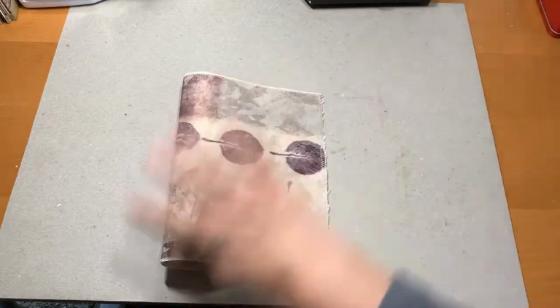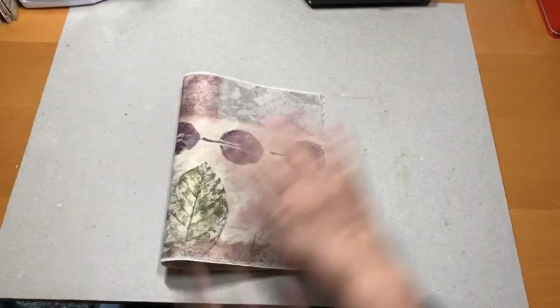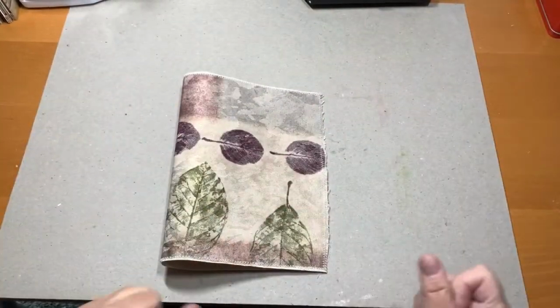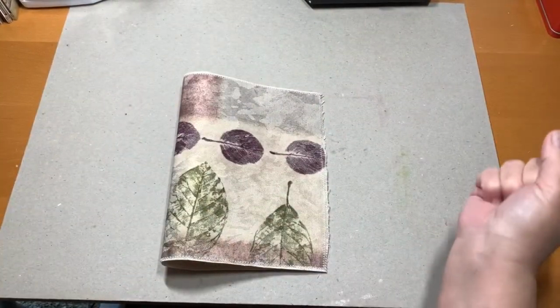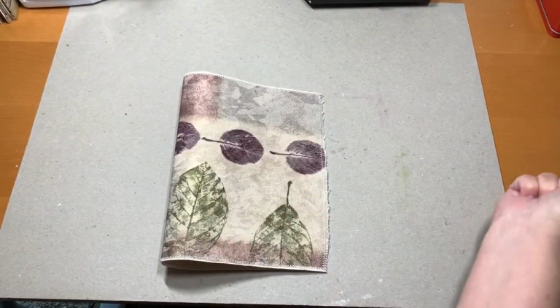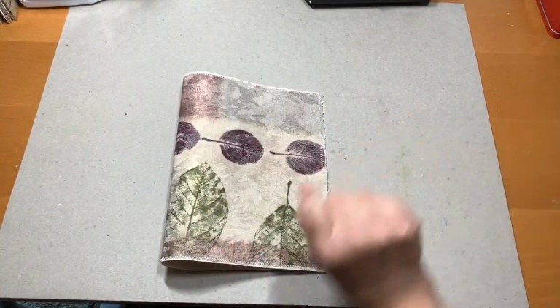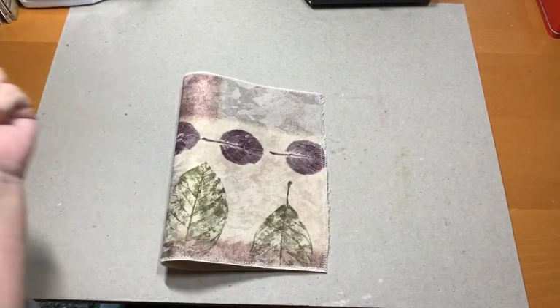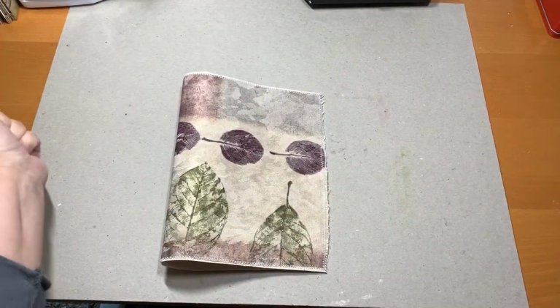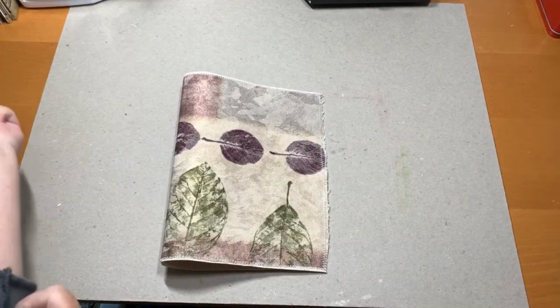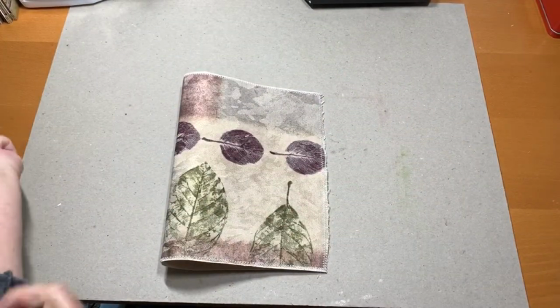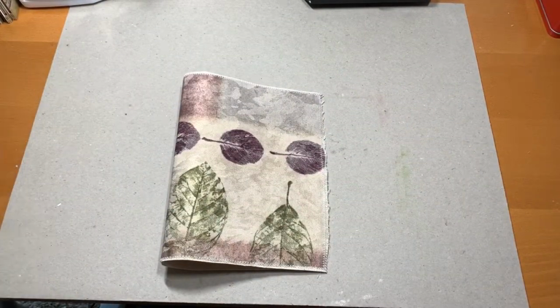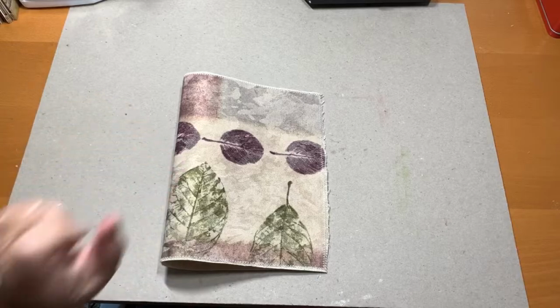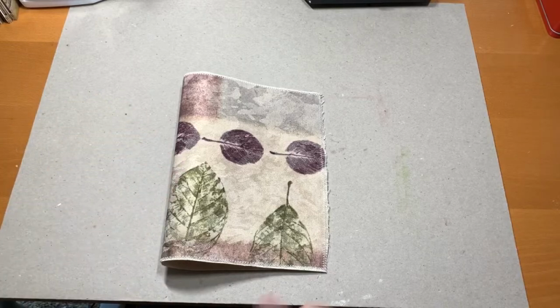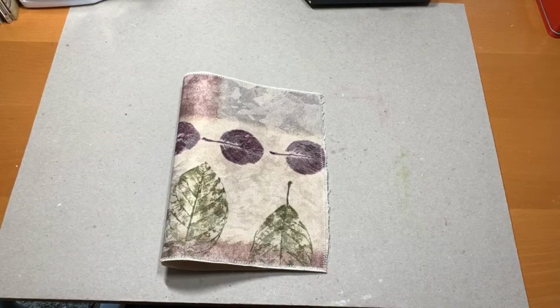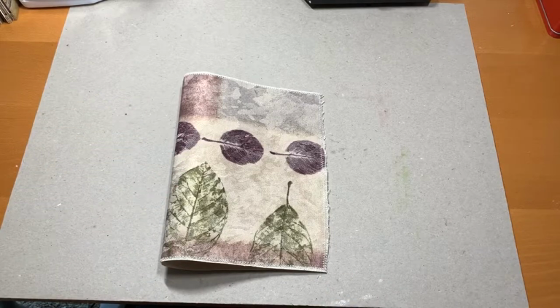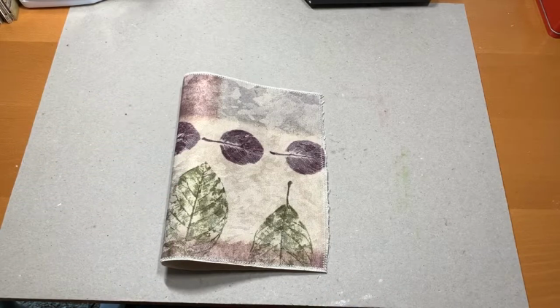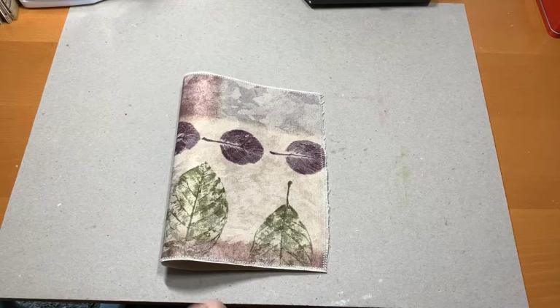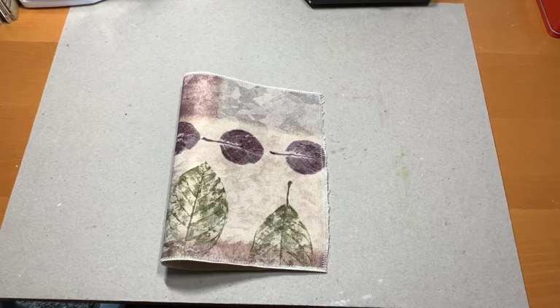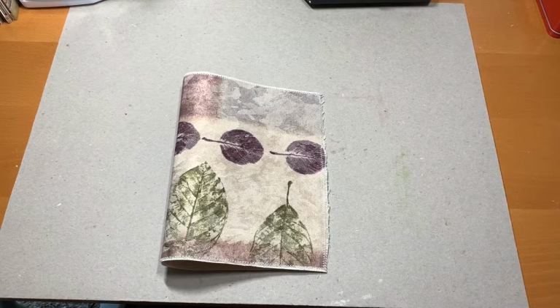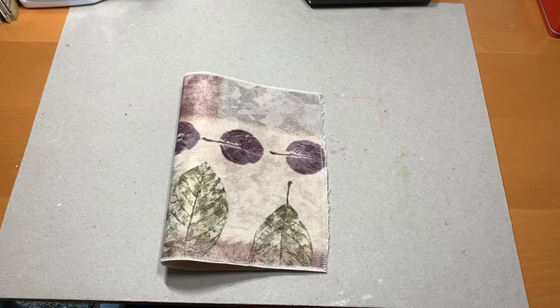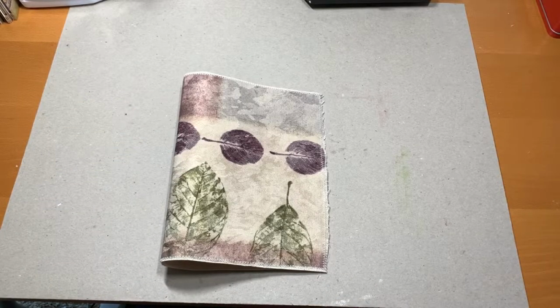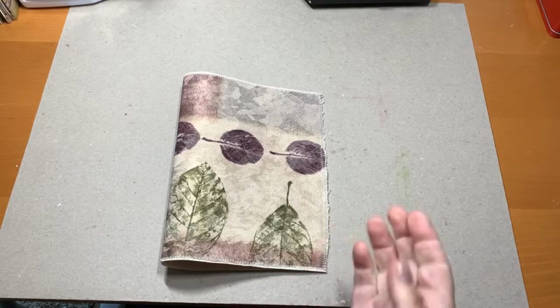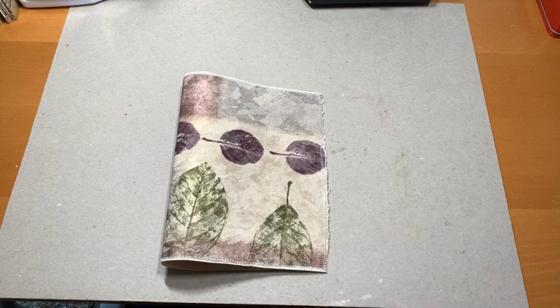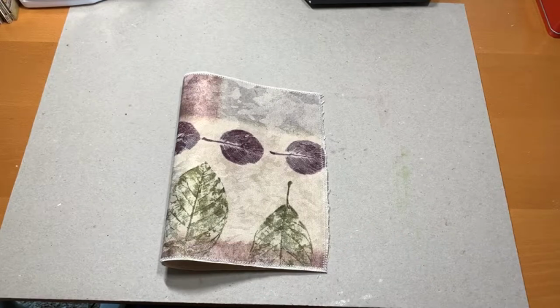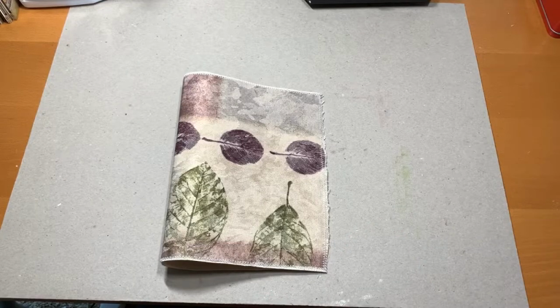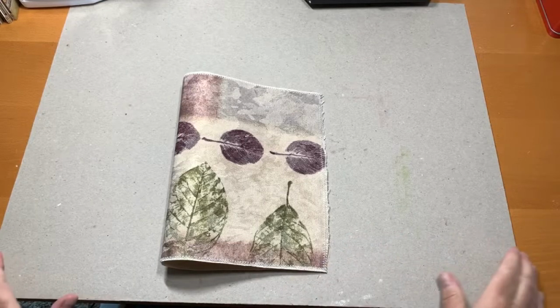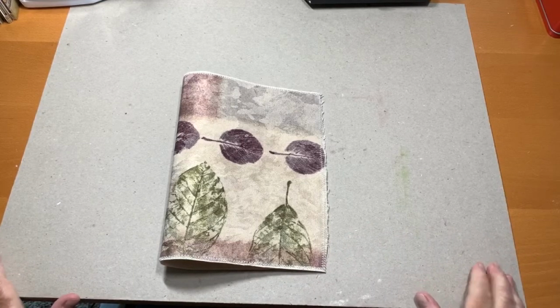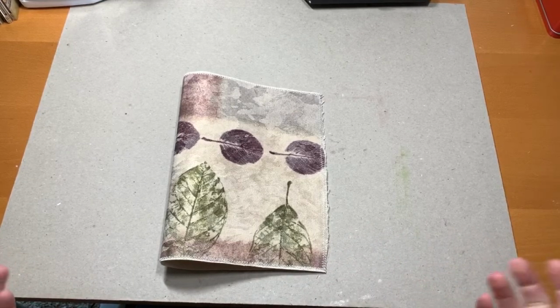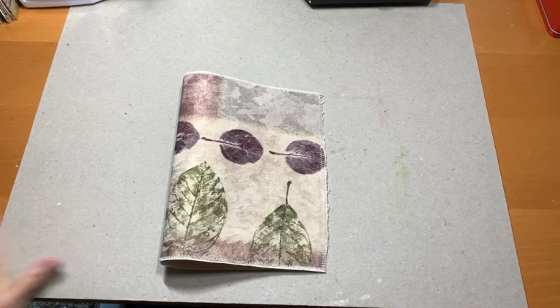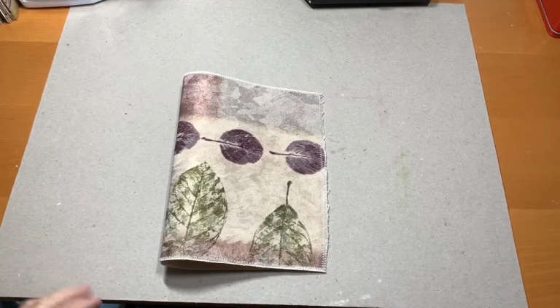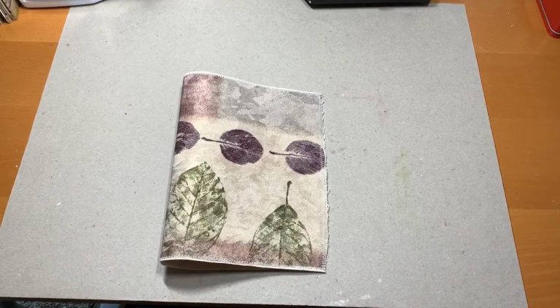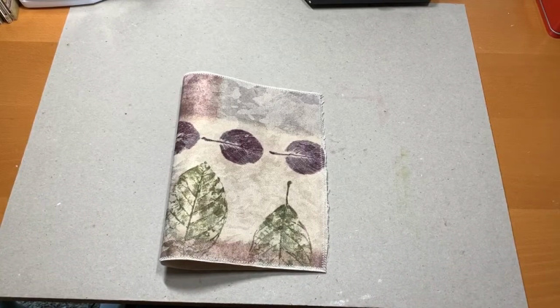Hey everybody, it's Martha. Welcome back to my Shabby Crafts studio. I have been MIA for a few days, but that's because I was up to no good. Well, maybe. I'll never tell.